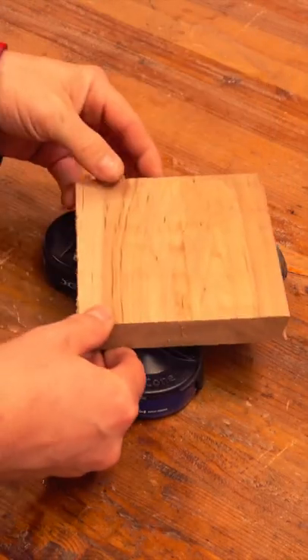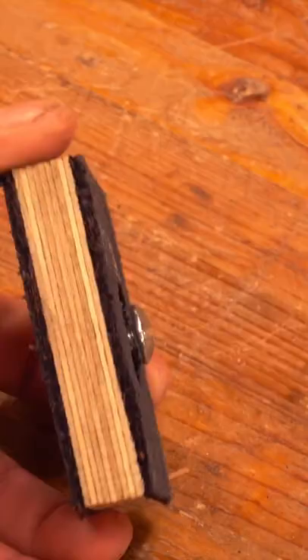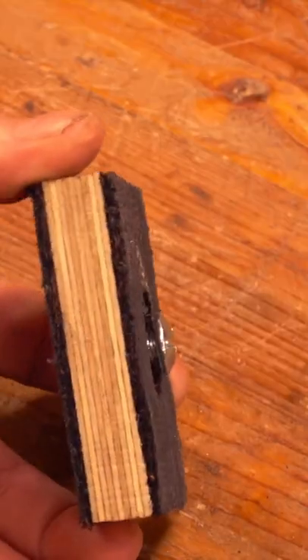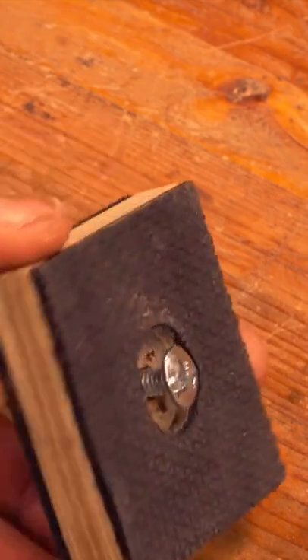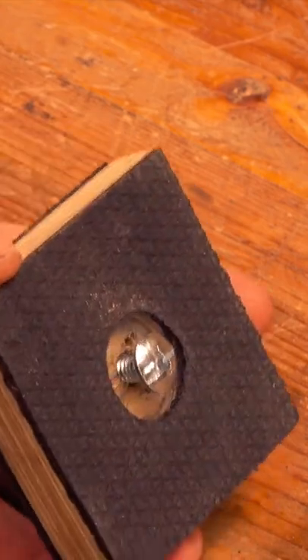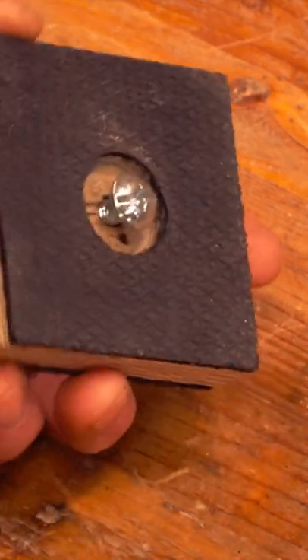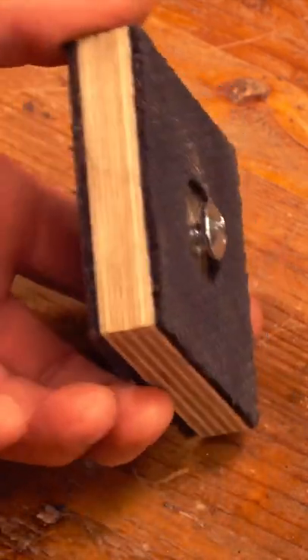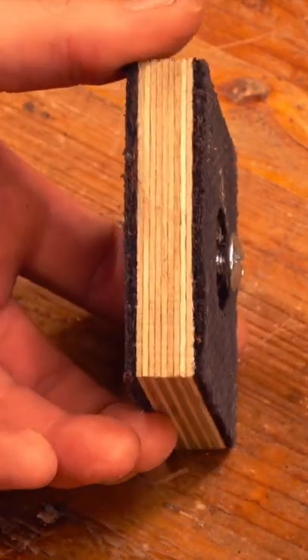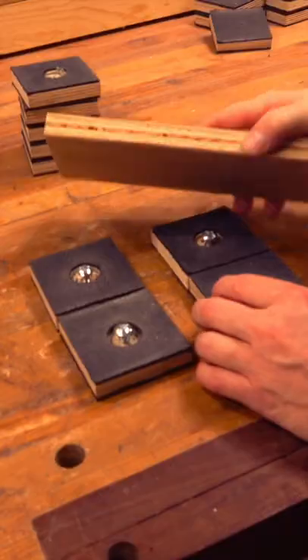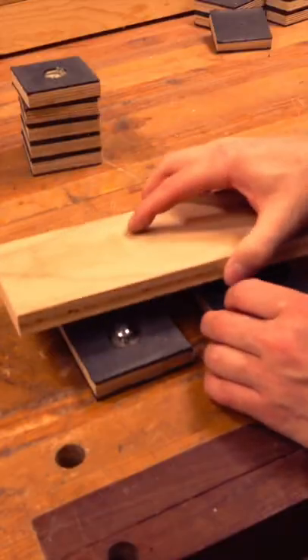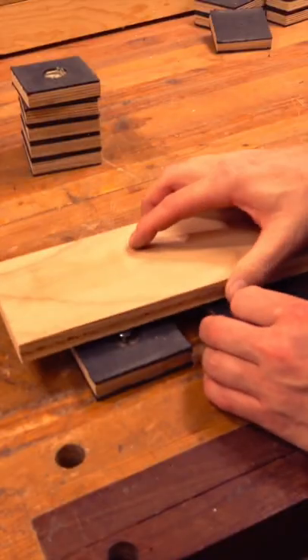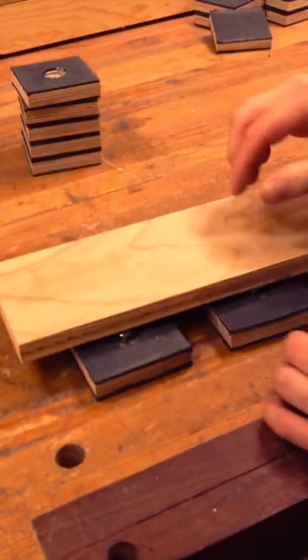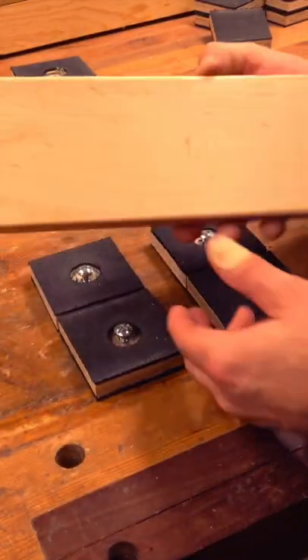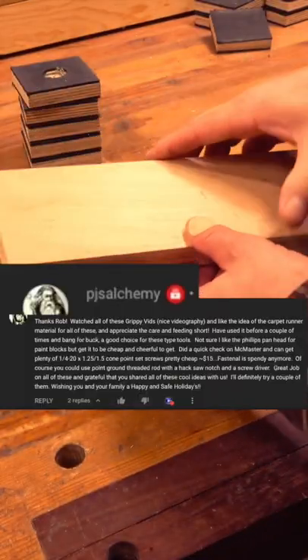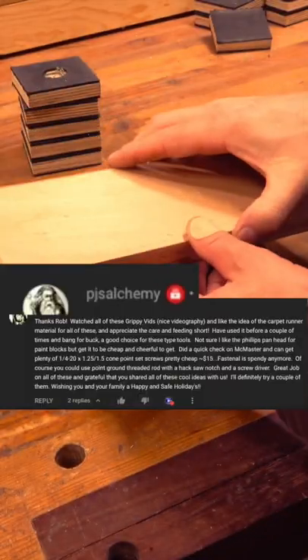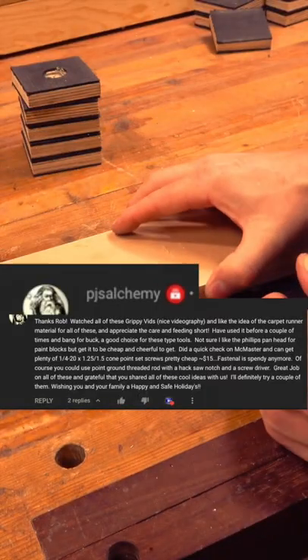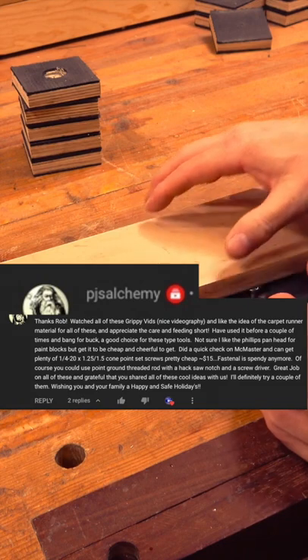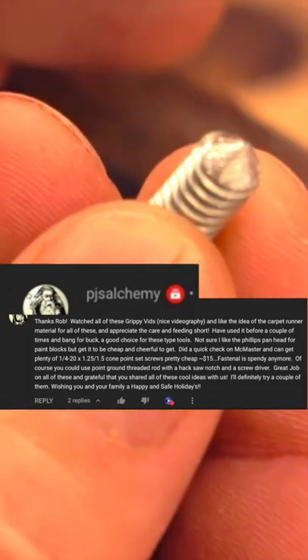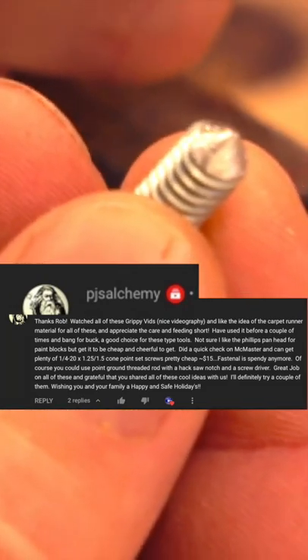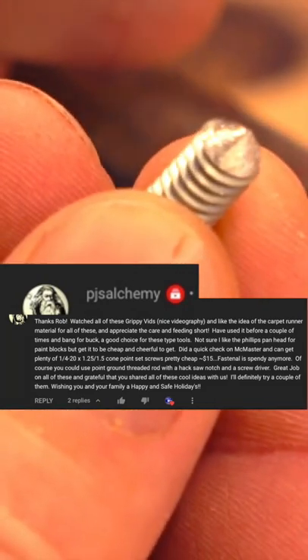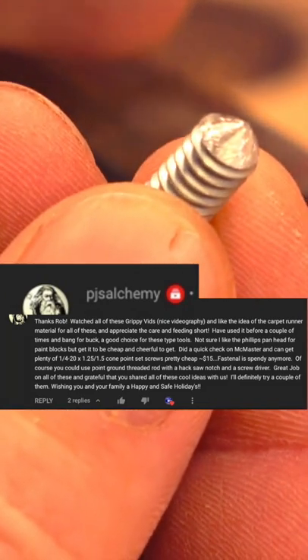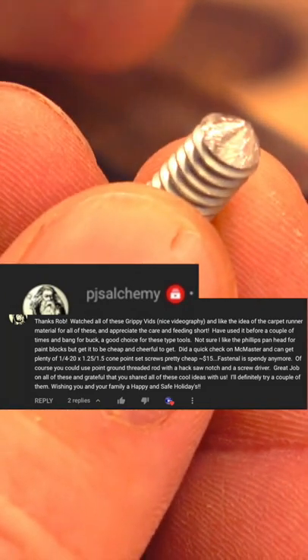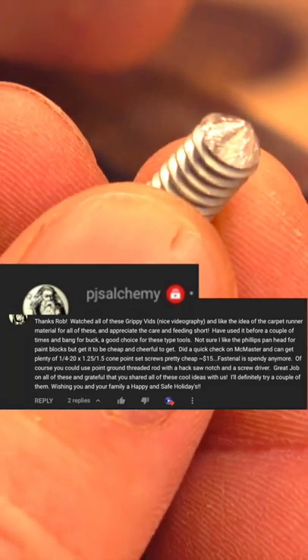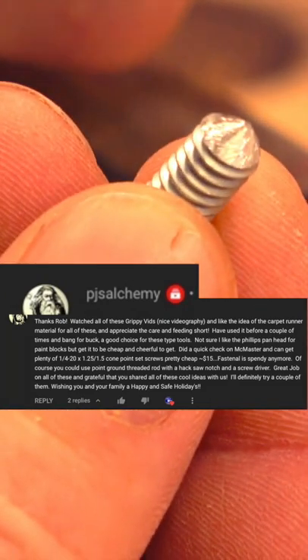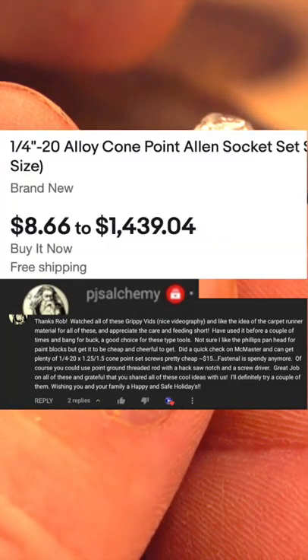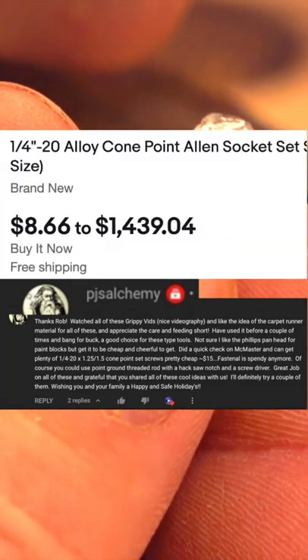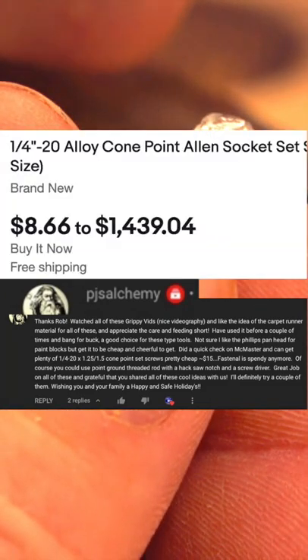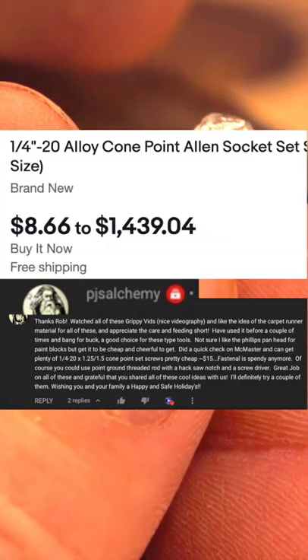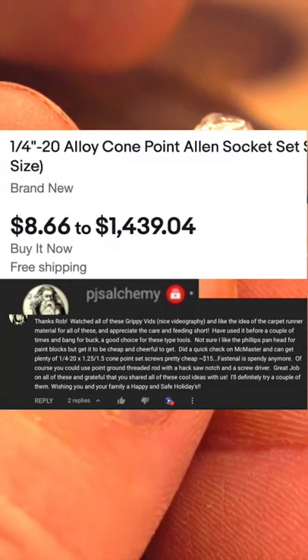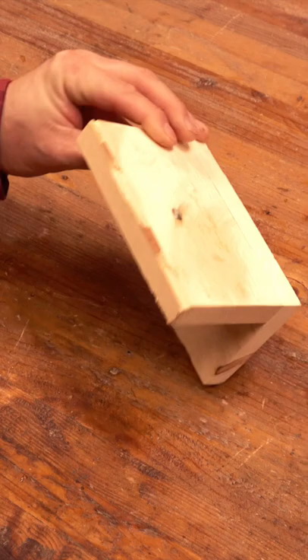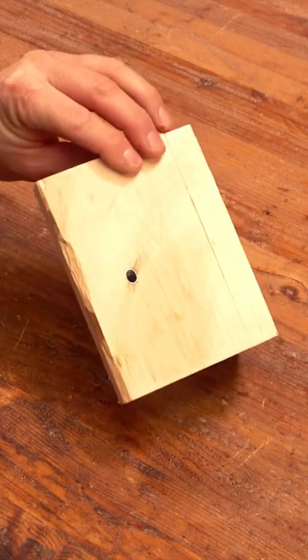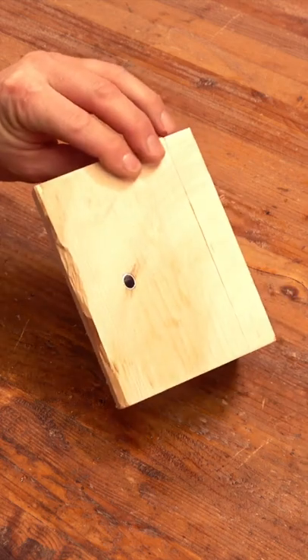When I originally made this I used a large Phillips head bolt to rest the work on. A subscriber mentioned using cone set screws, but when I found out how expensive they were and that I'd need to order them, I turned back to the shop and made this jig.